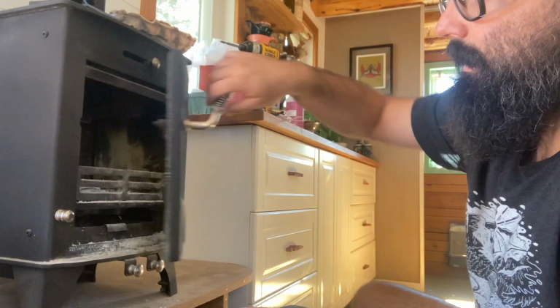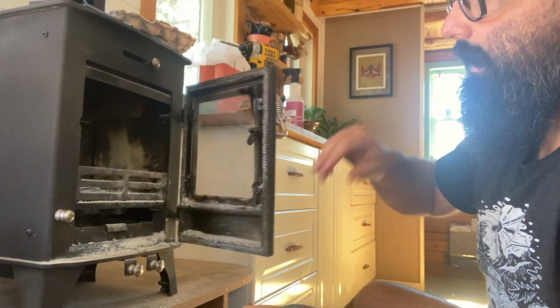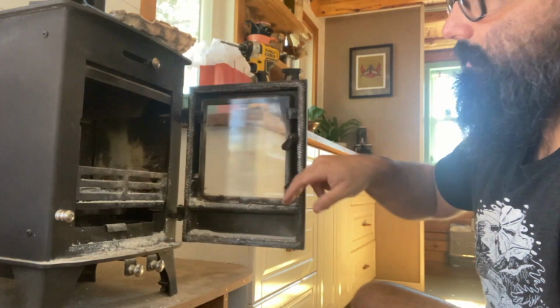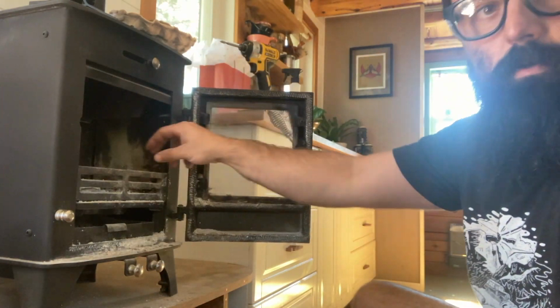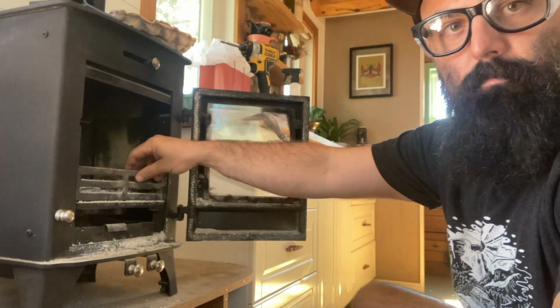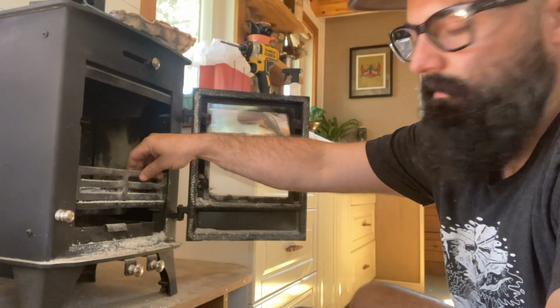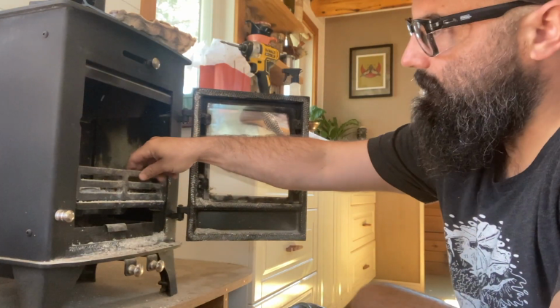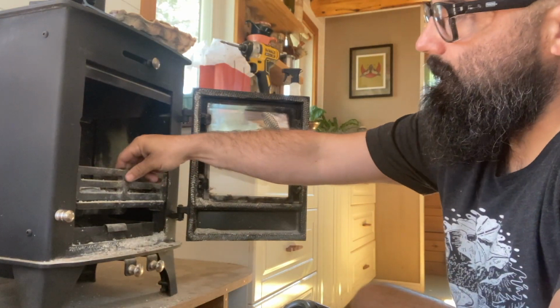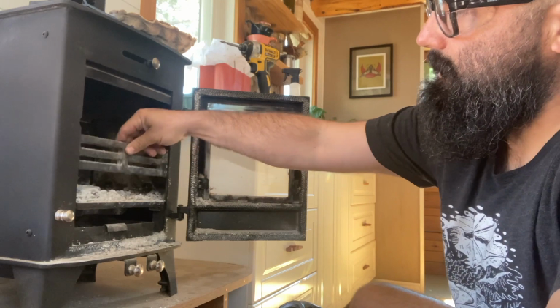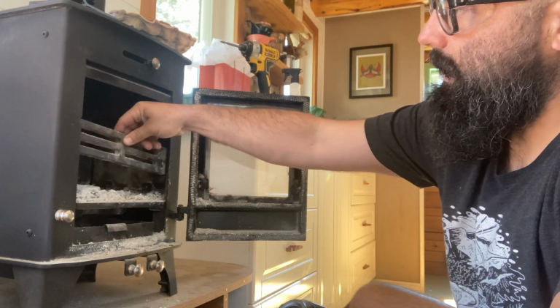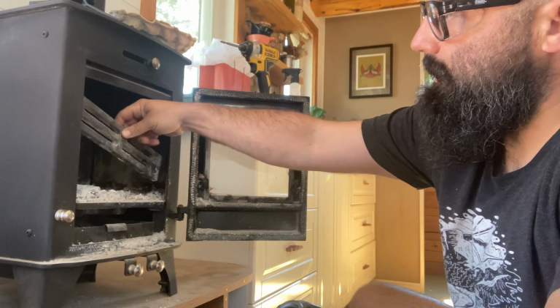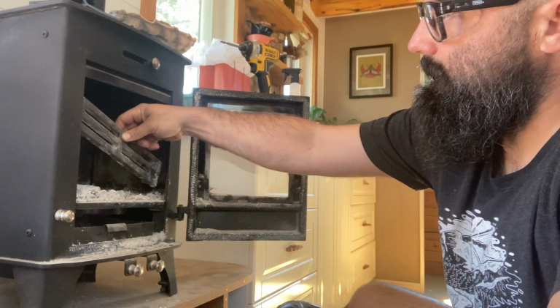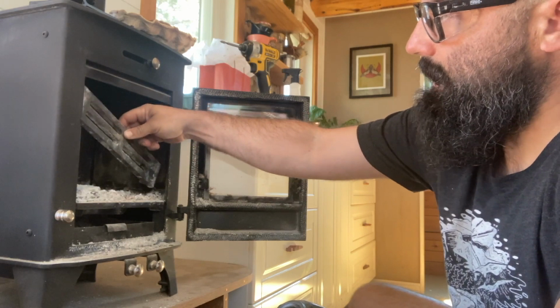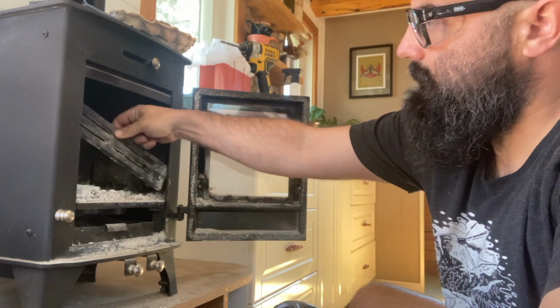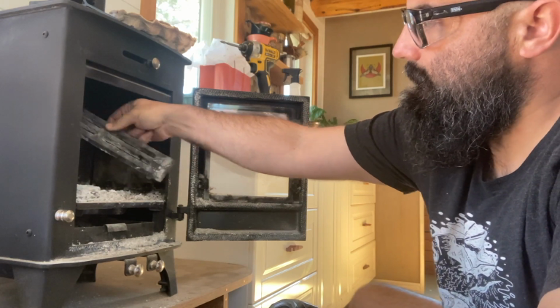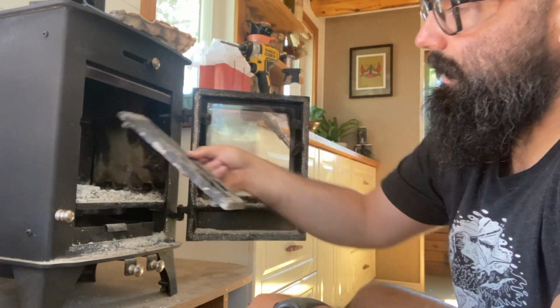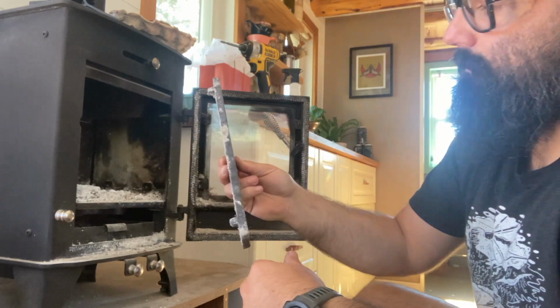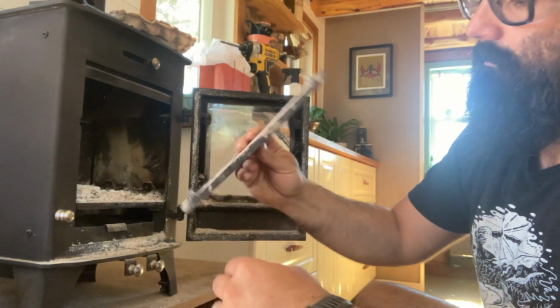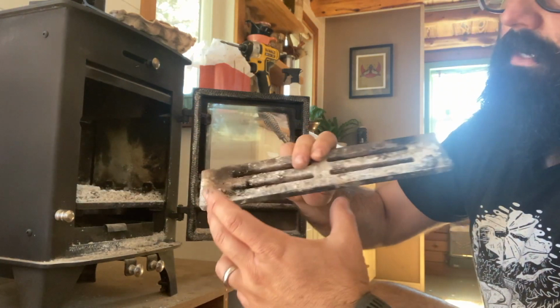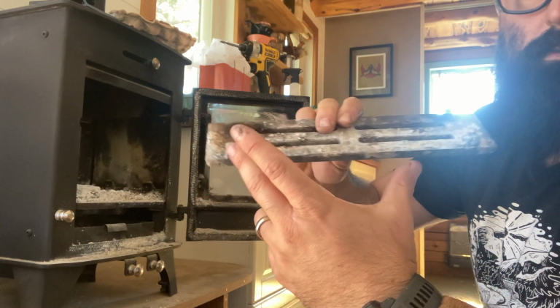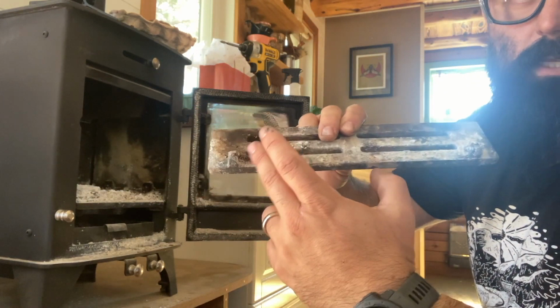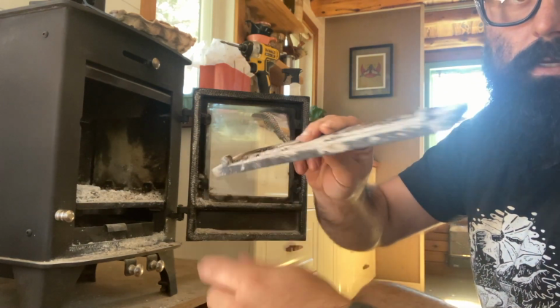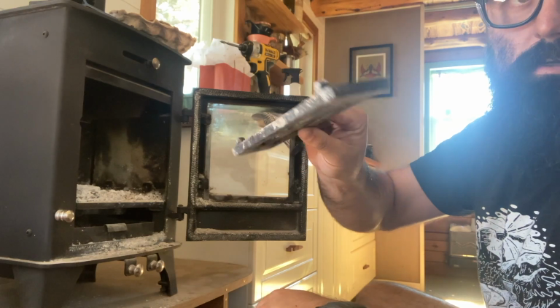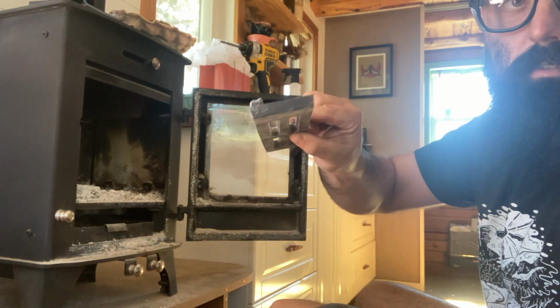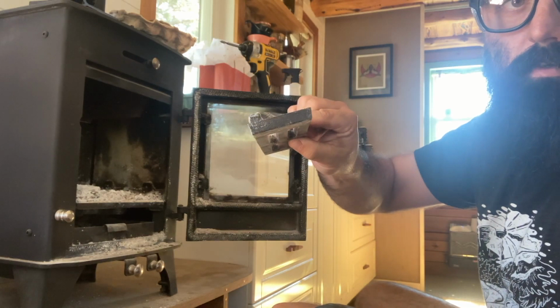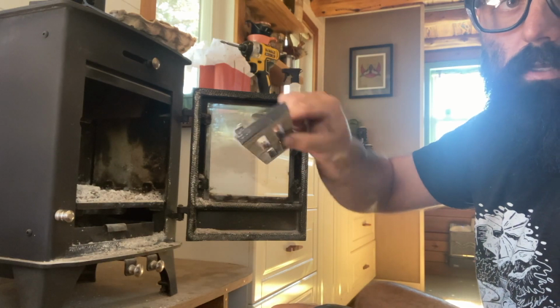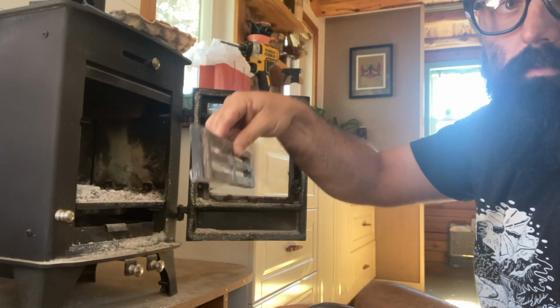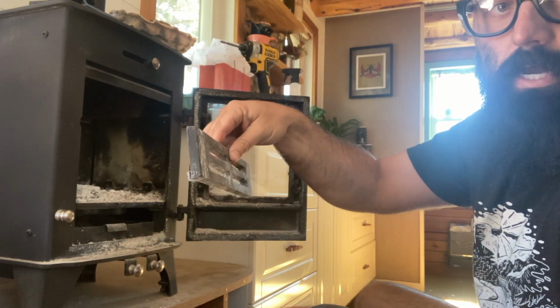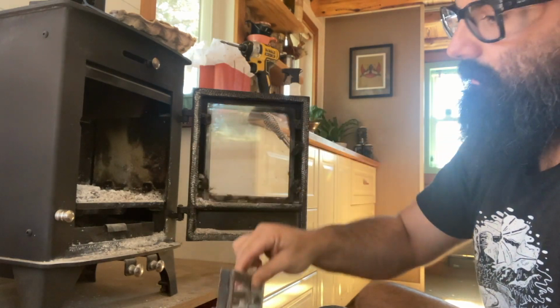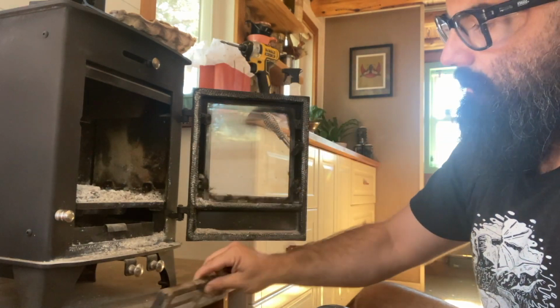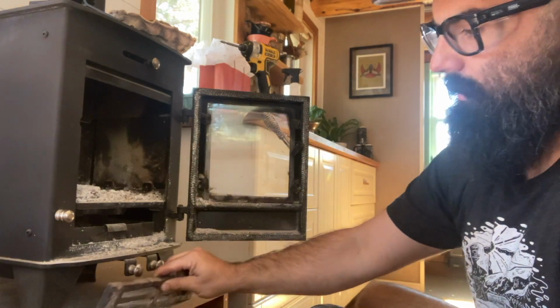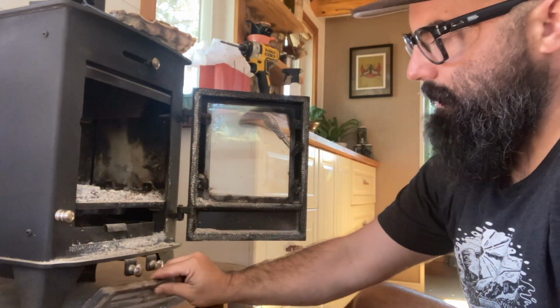Next thing I do is remove this baffle. That just slides up, twist to the side and comes out. These little feet on here — you can see those little feet — those go down, so just remember that when you put it back.